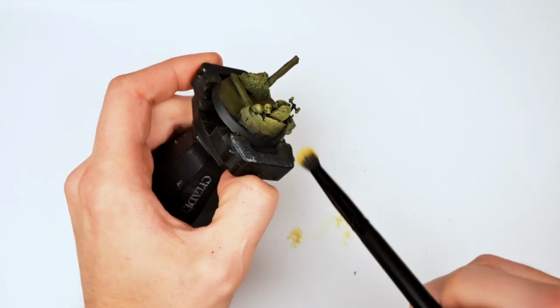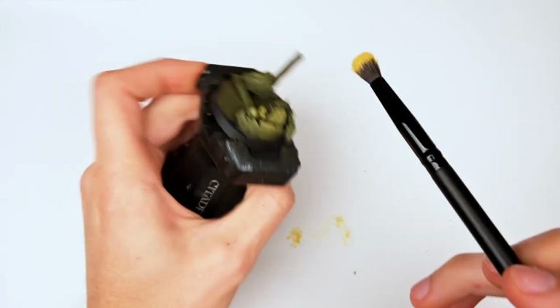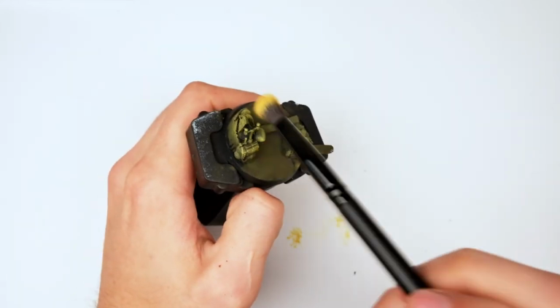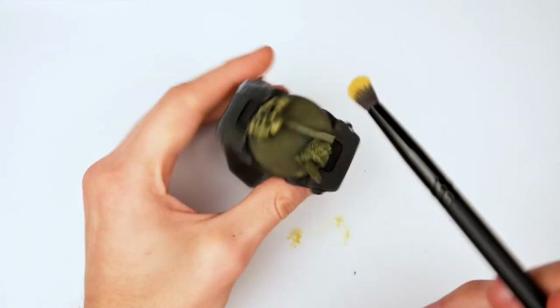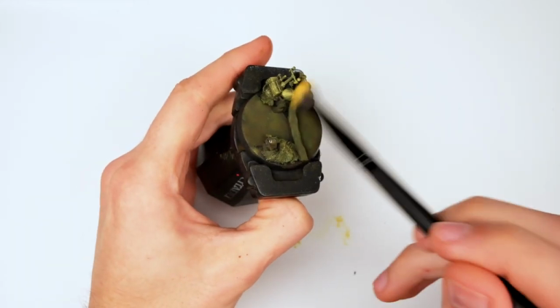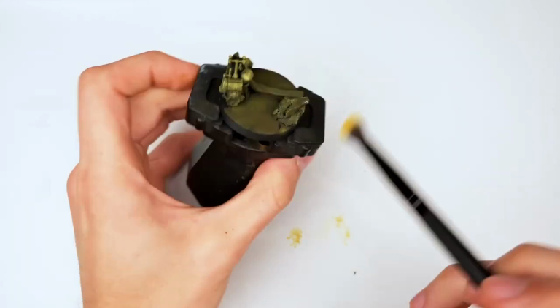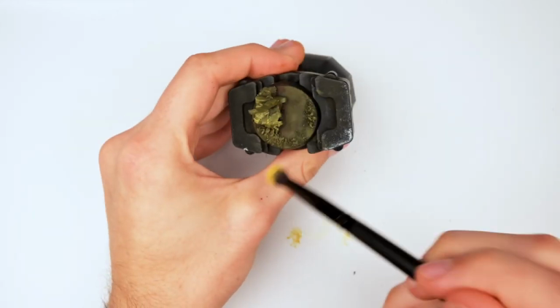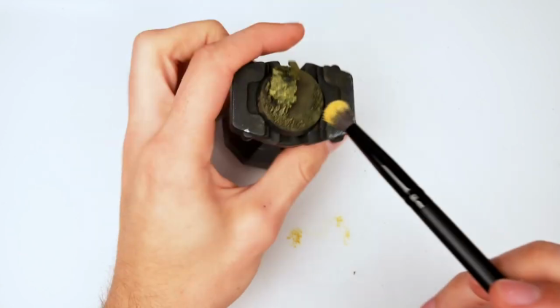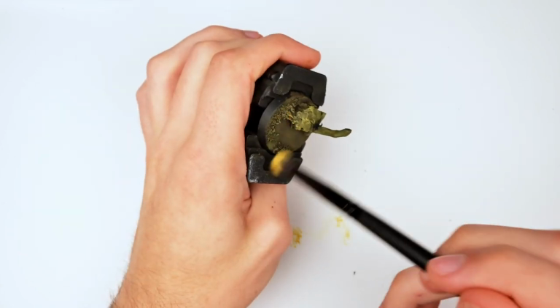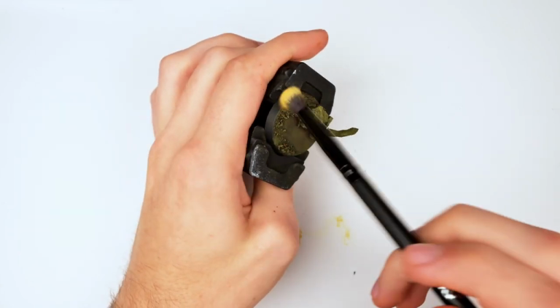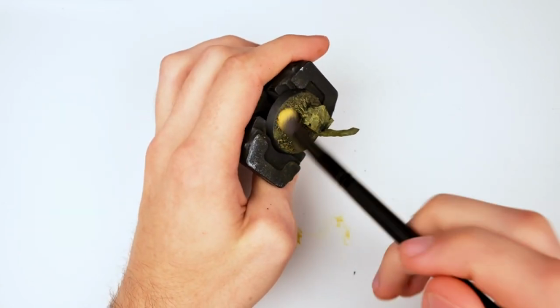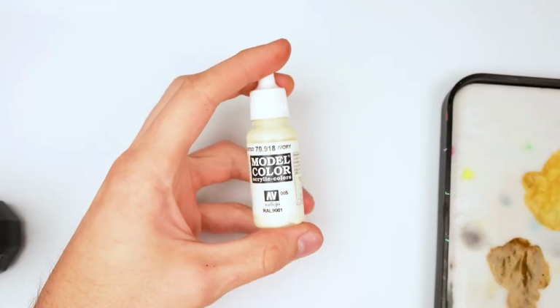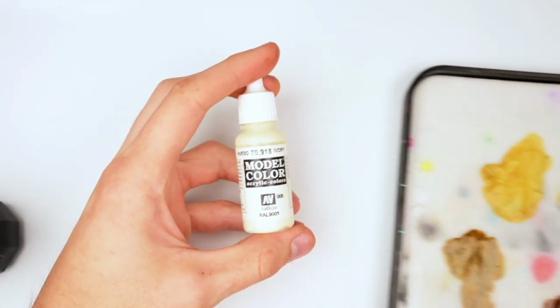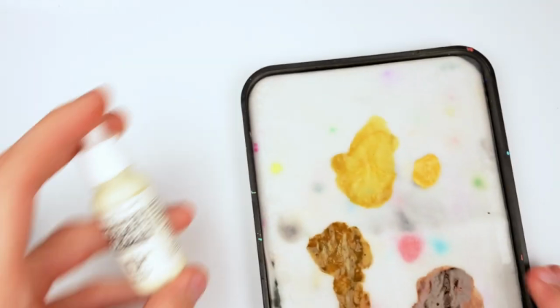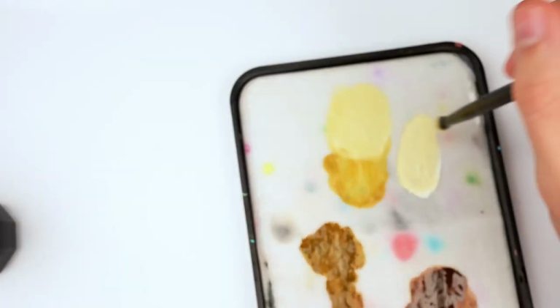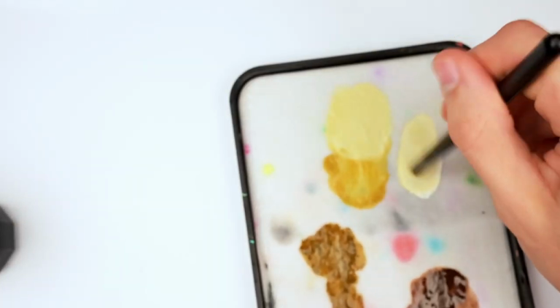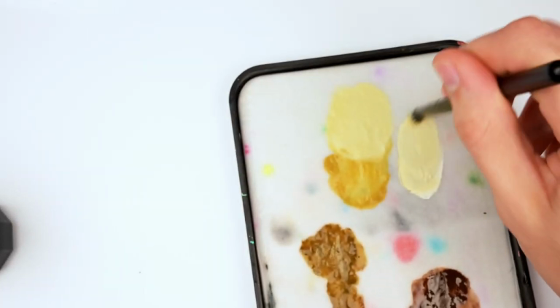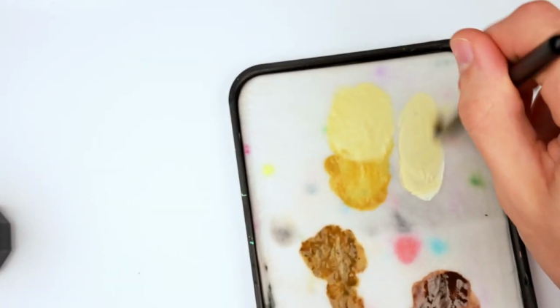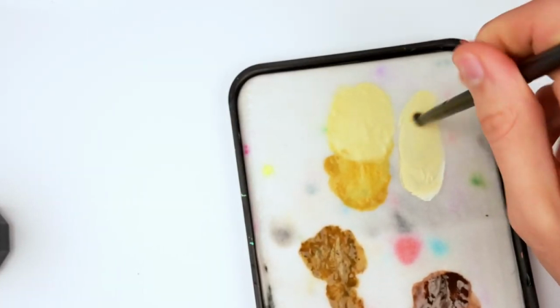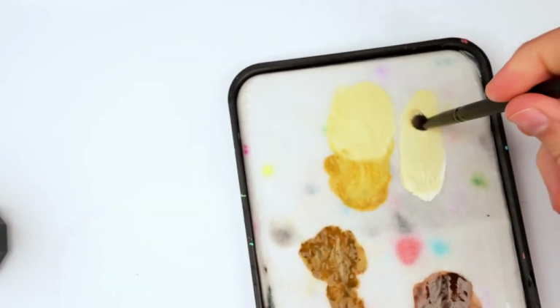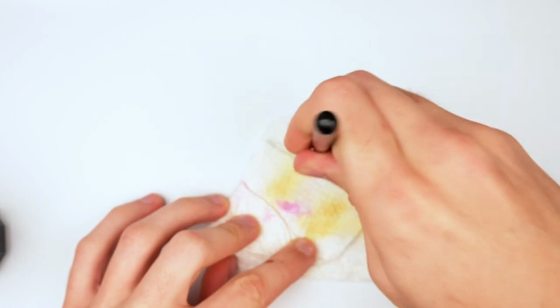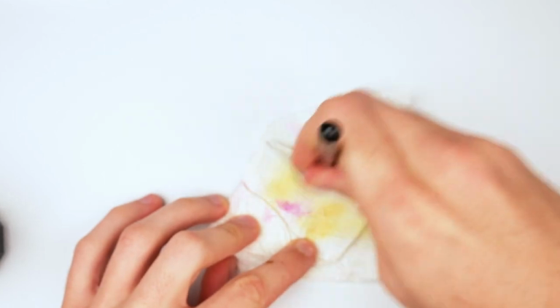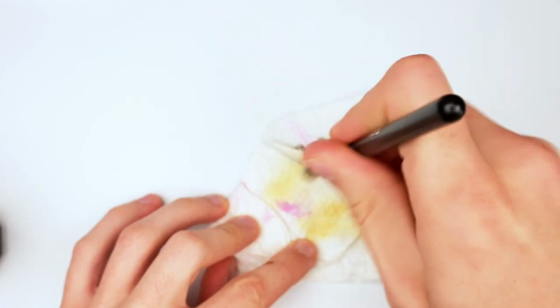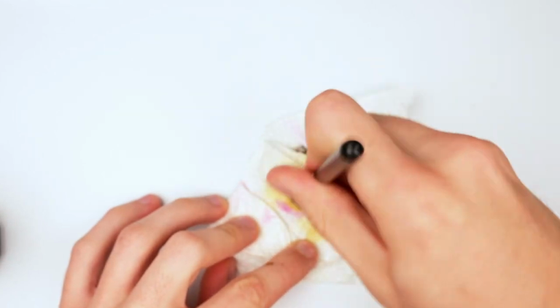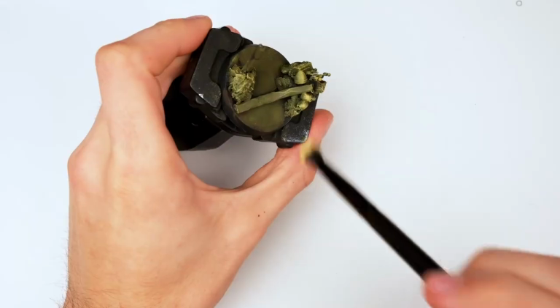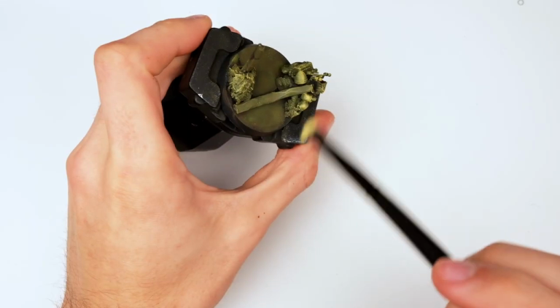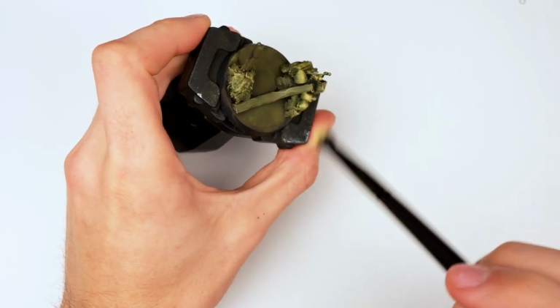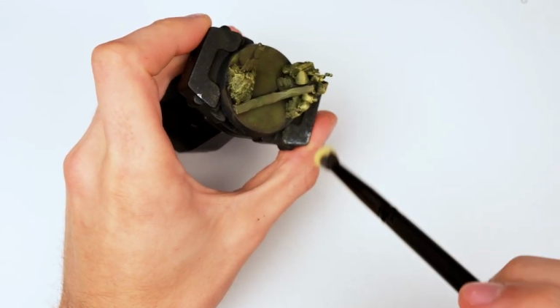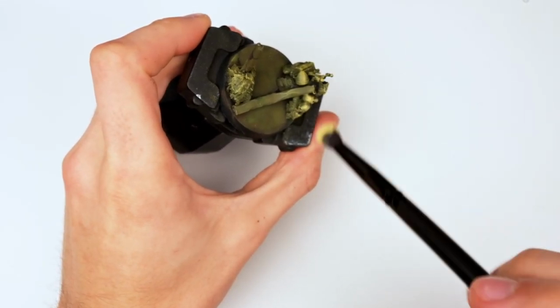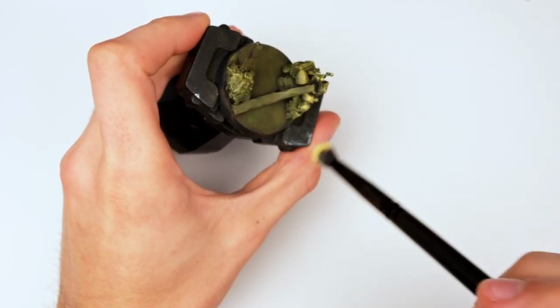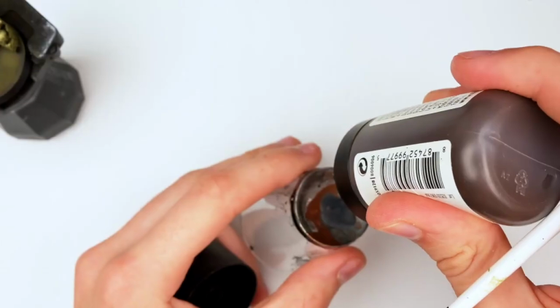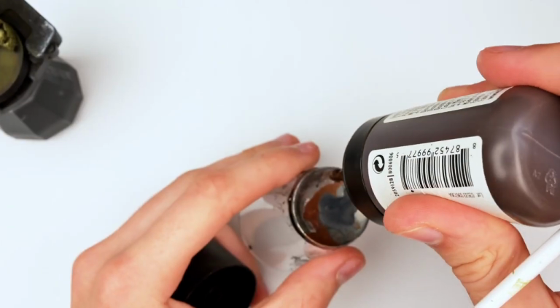As with the previous base, I'm using a lot of very small motions — this helps to grab just the edges. Then I mixed a bit of ivory into the previous mix and applied it to the dry brush again, making sure to clean off any excess paint. This time I just went over the top for just a few extra highlights.